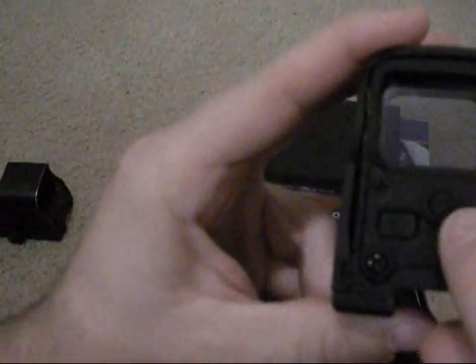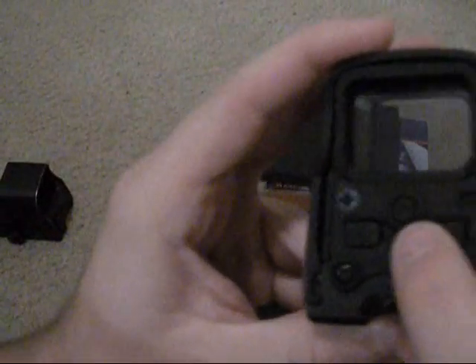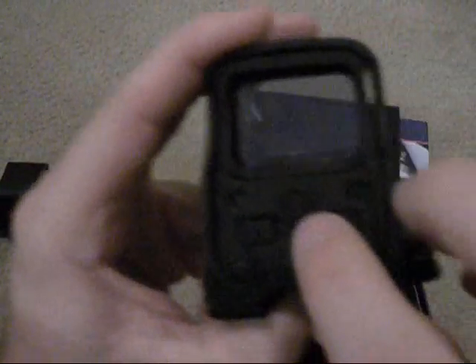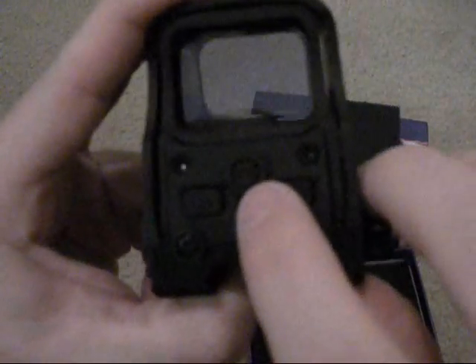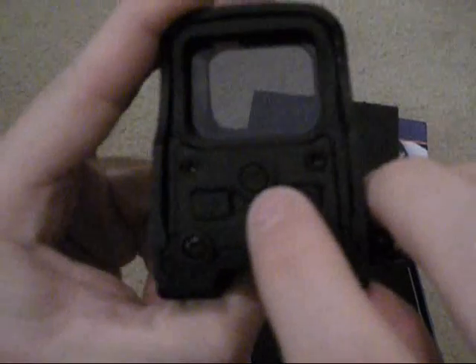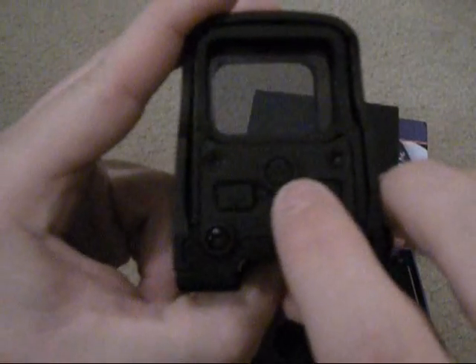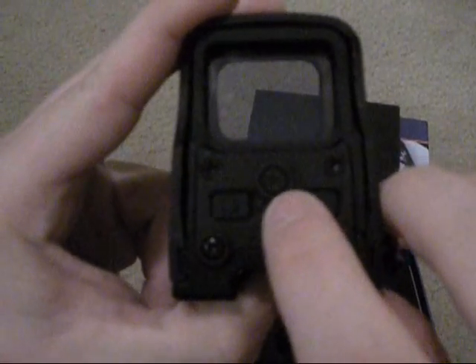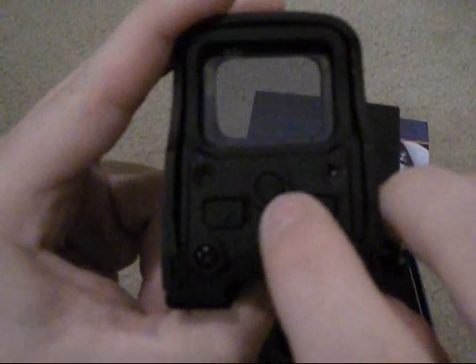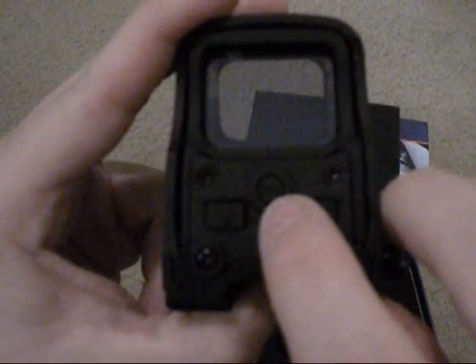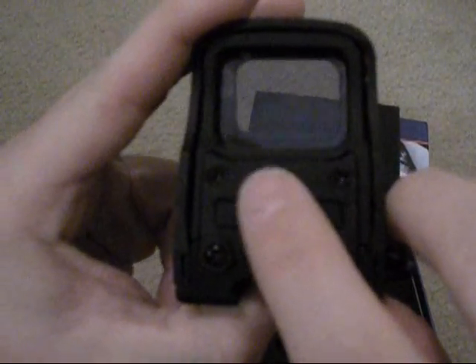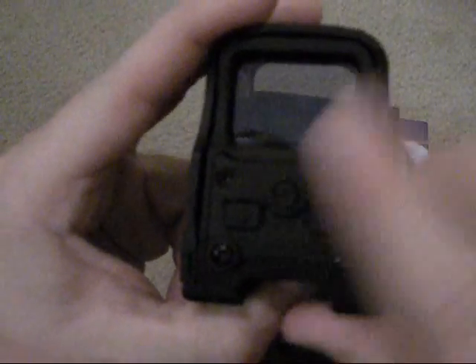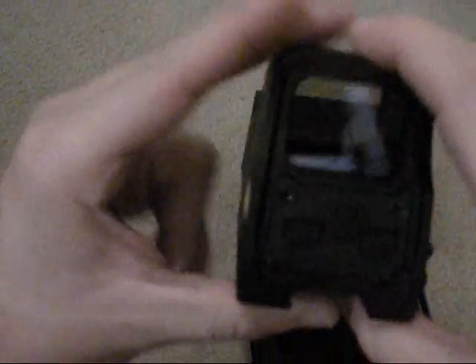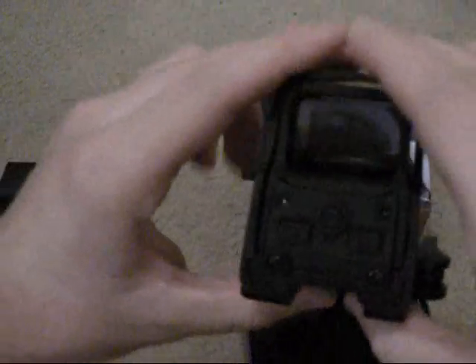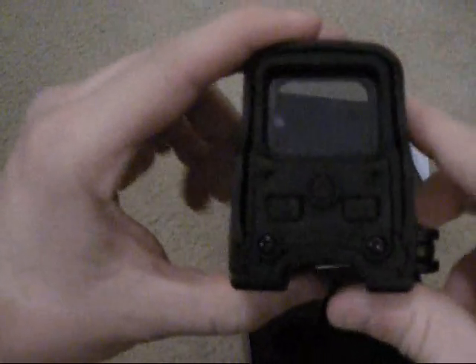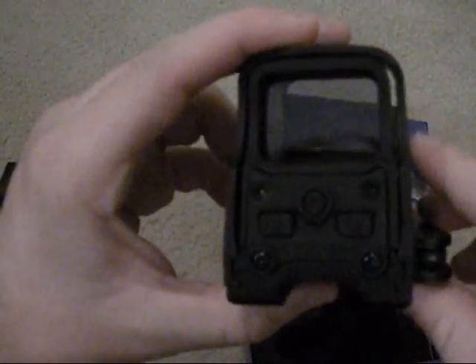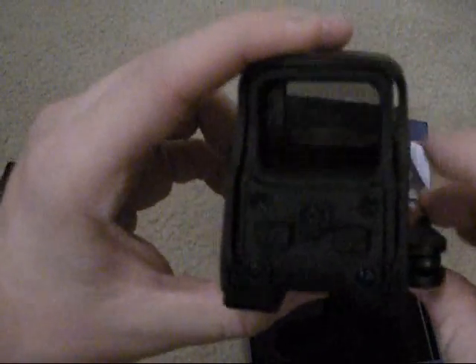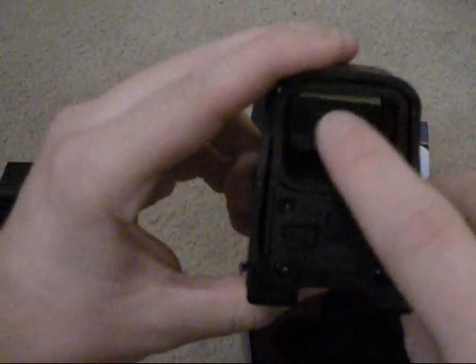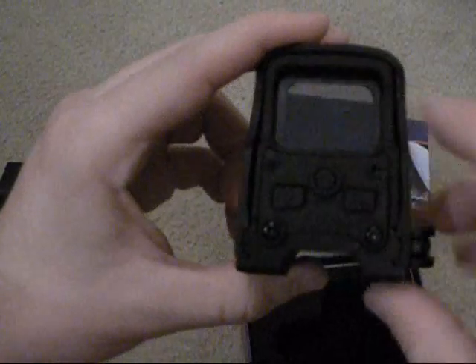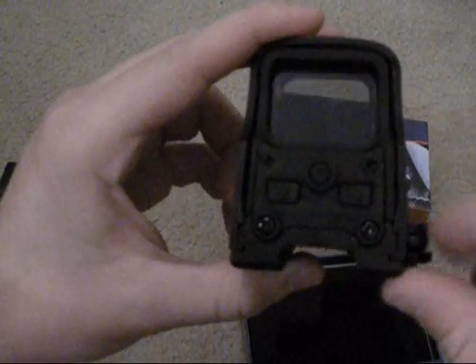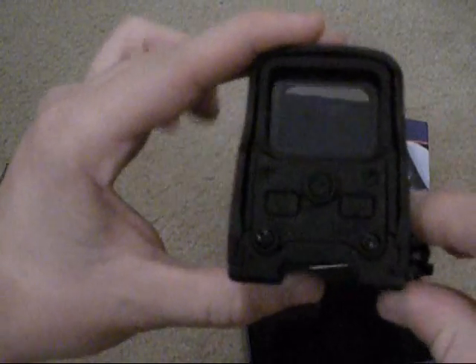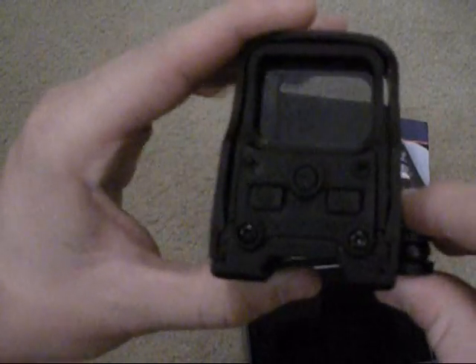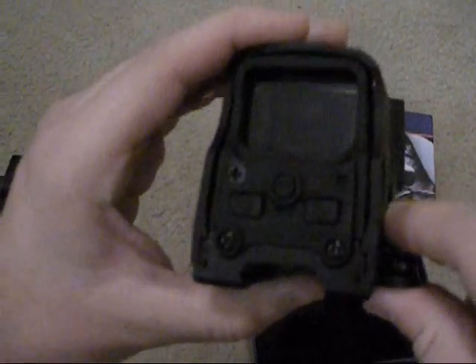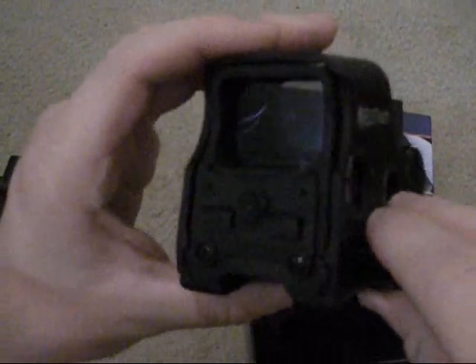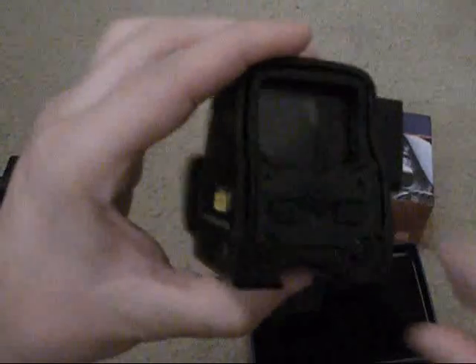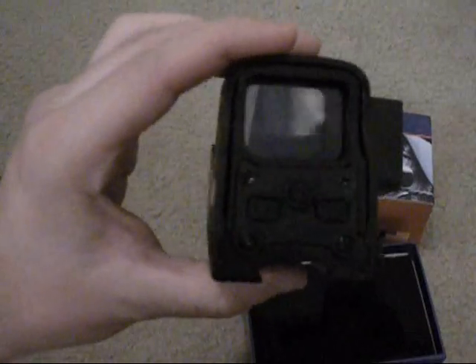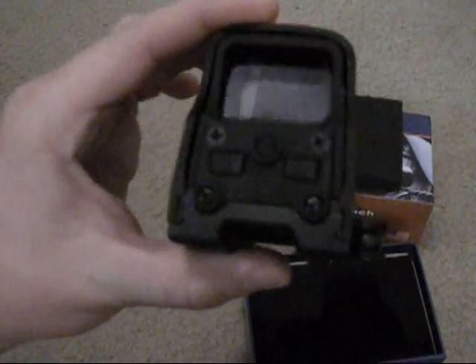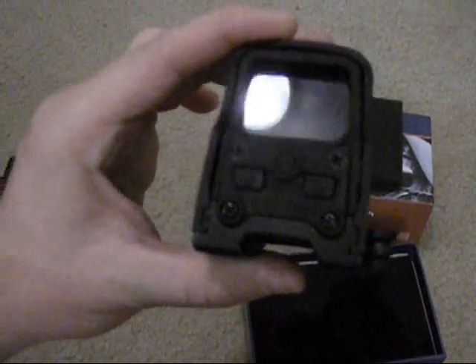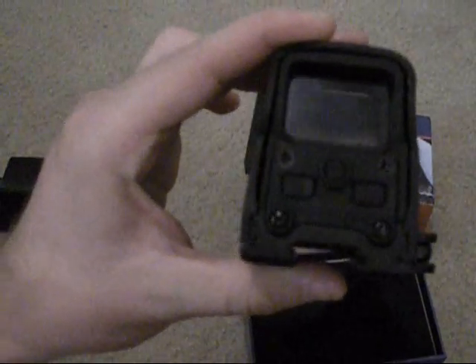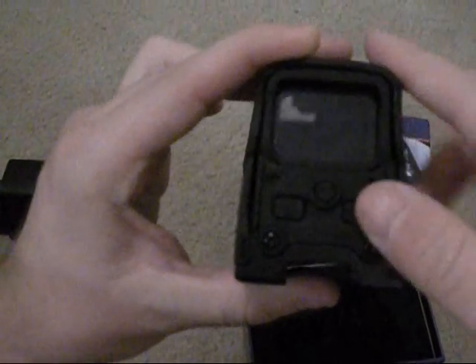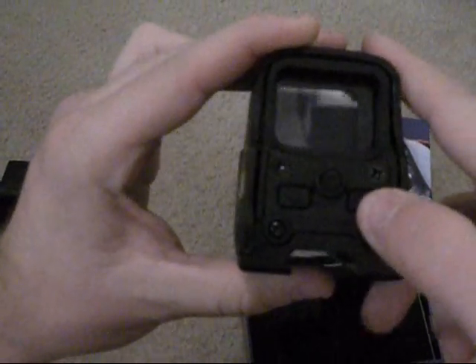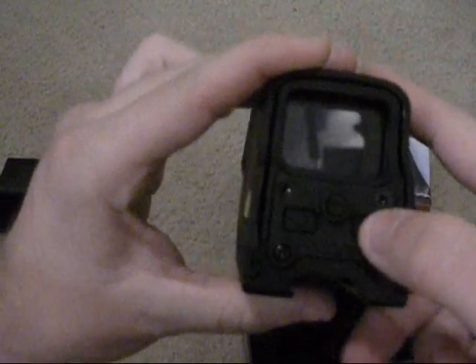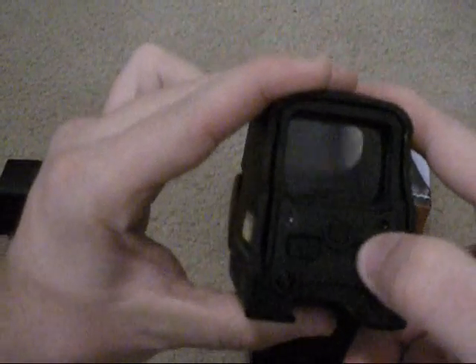On this one it has the night vision button, but on the knockoff all that does is change the reticle to green instead of red. It doesn't actually have a night vision mode. So let me turn it on real quick.